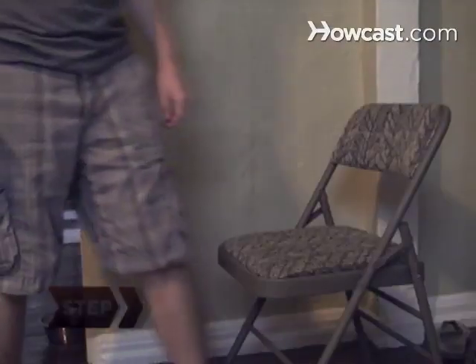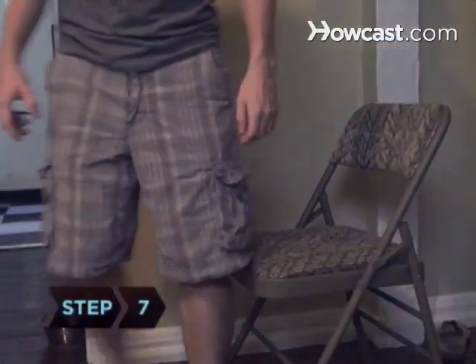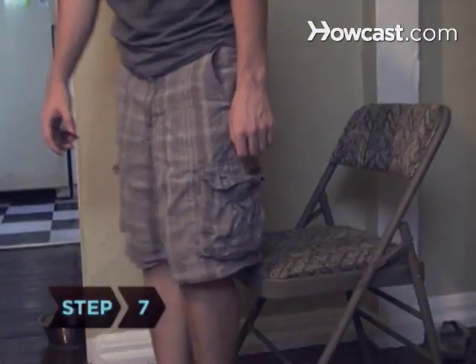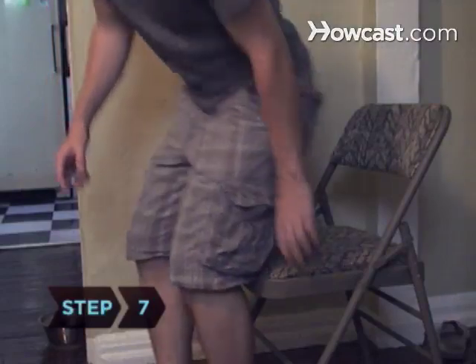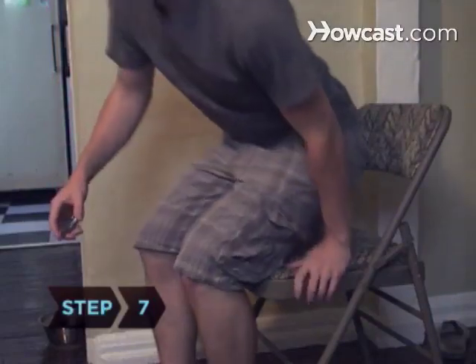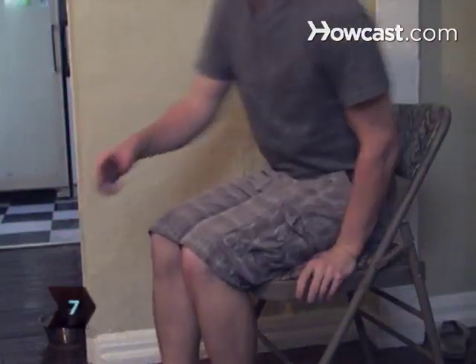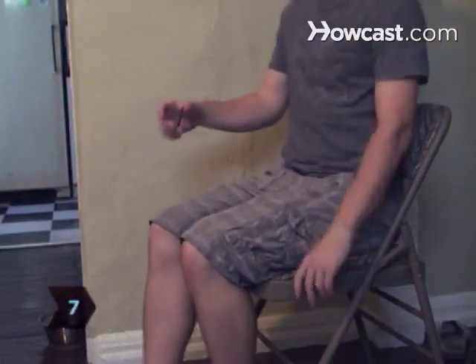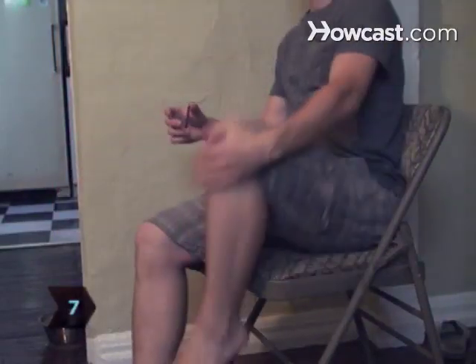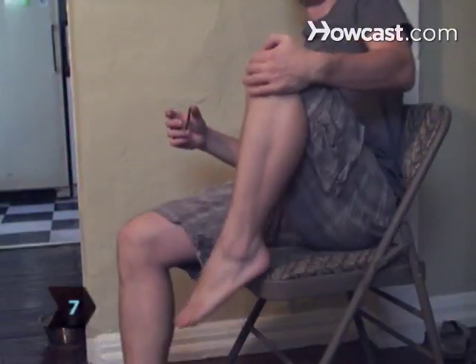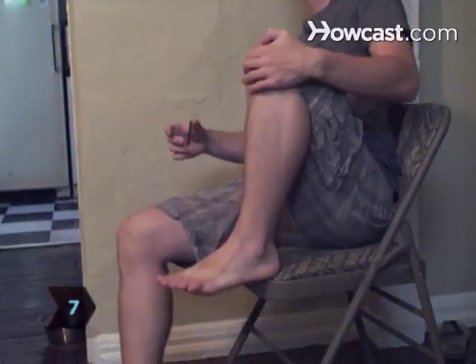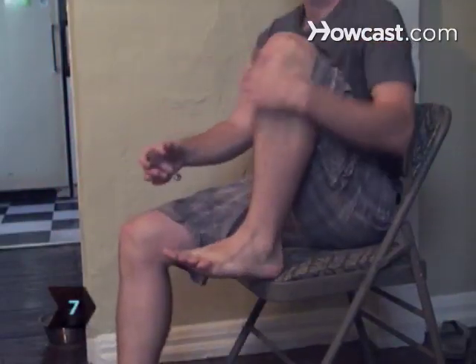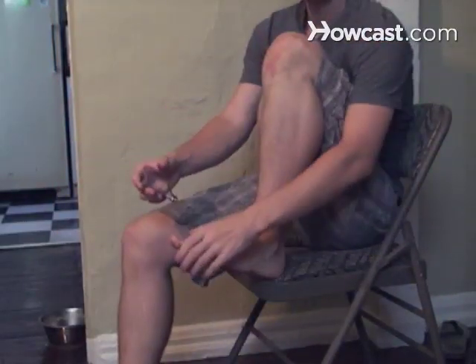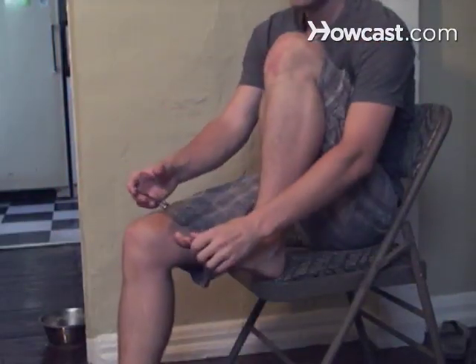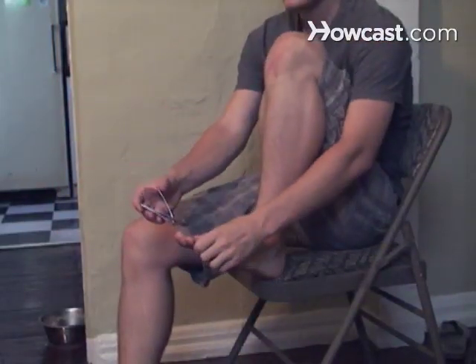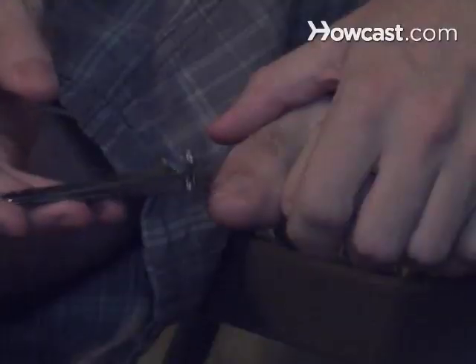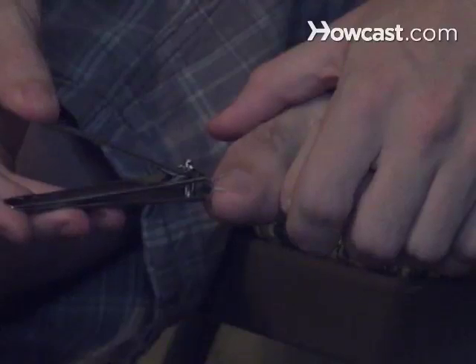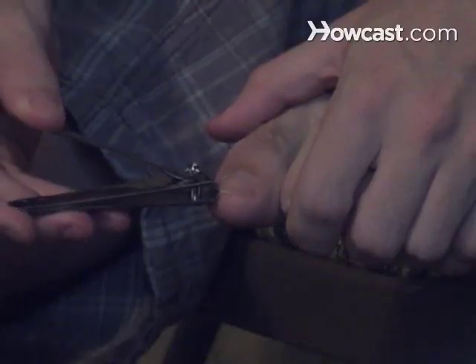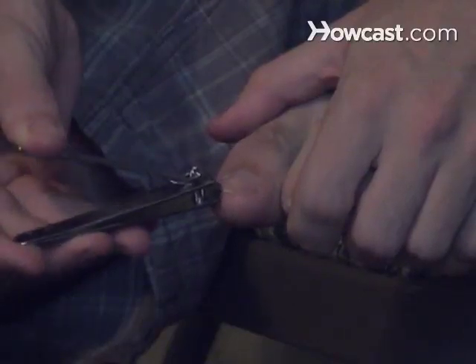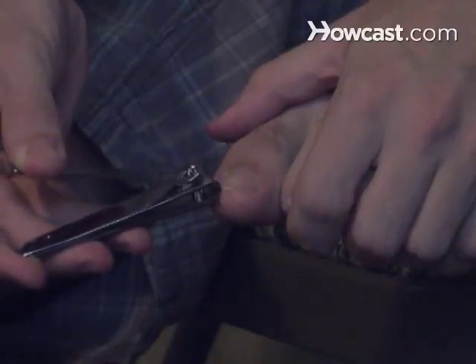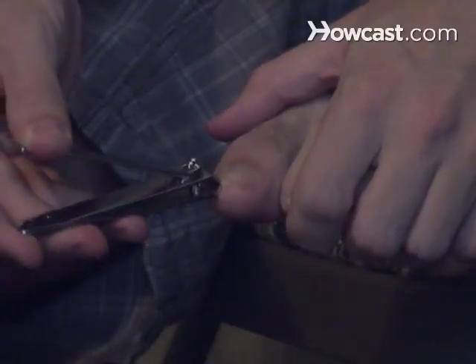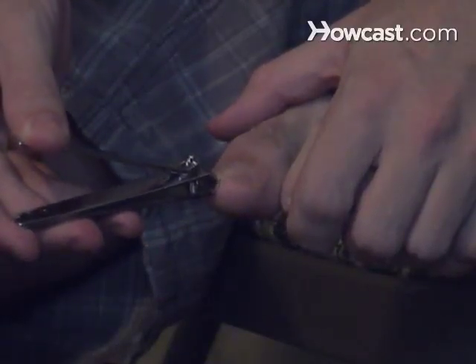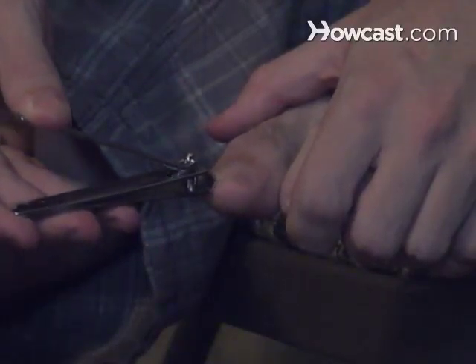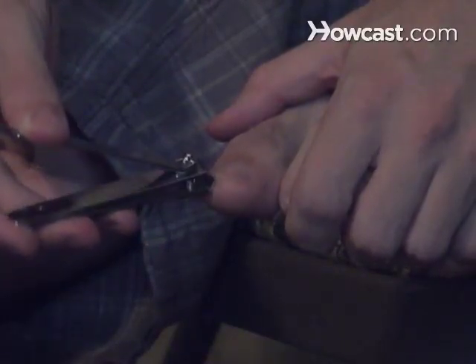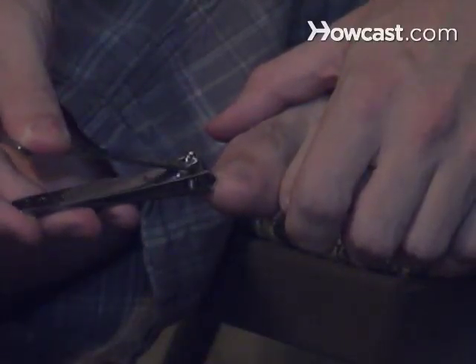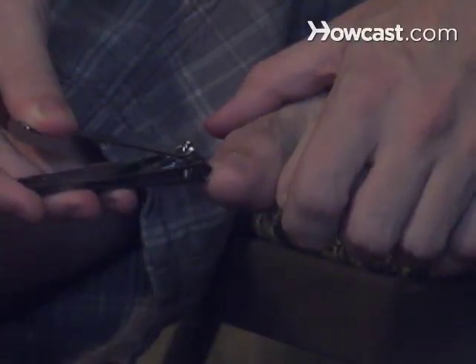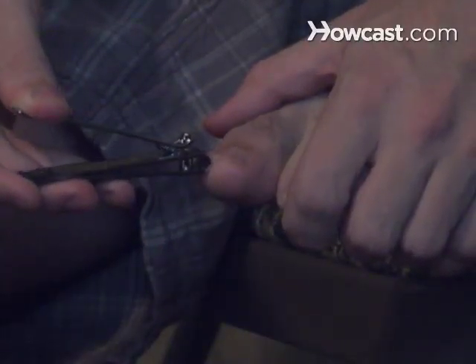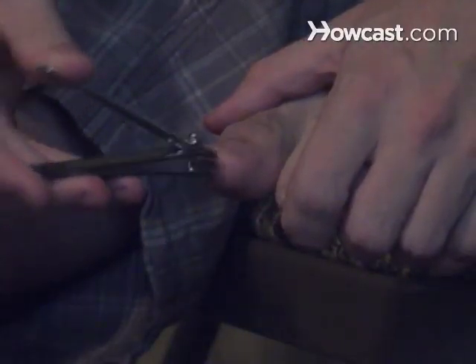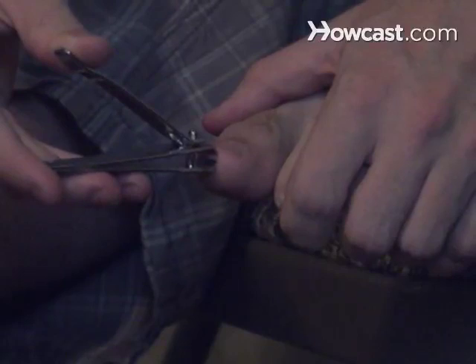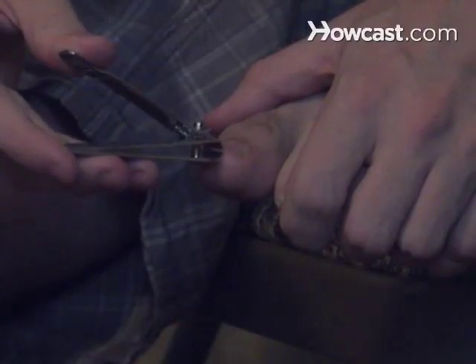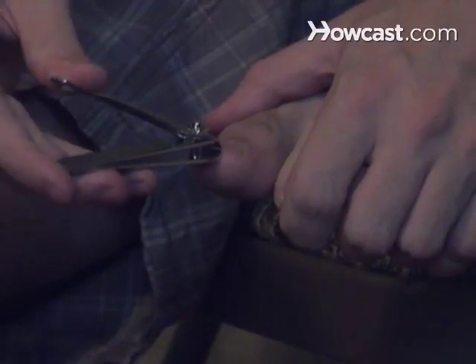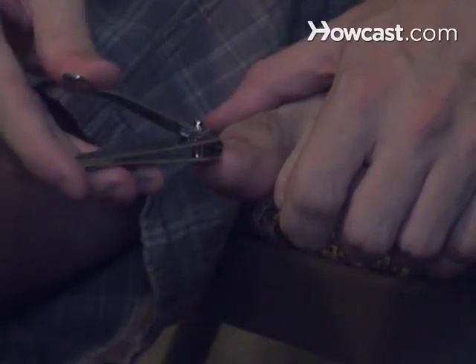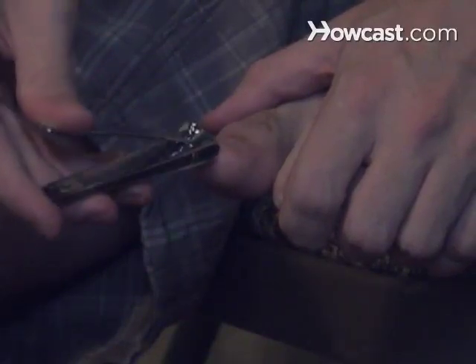Step 7. To trim your toenails, sit on a chair or the floor and bend your knees so that you can reach your foot. Using toenail clippers, trim each nail straight across, which prevents ingrown toenails when the nail grows into the skin of the toe.